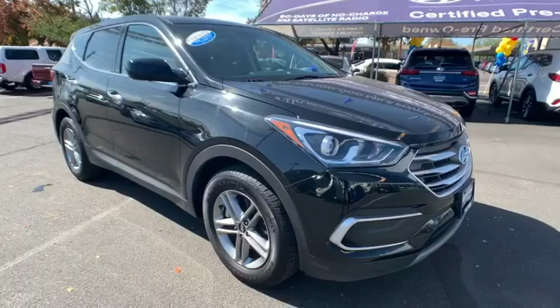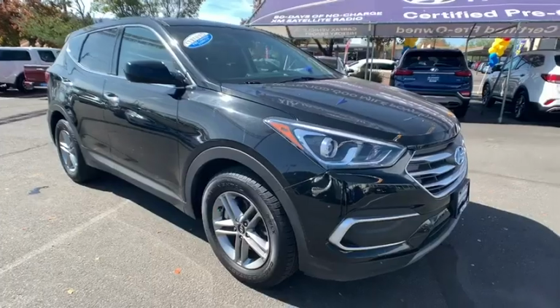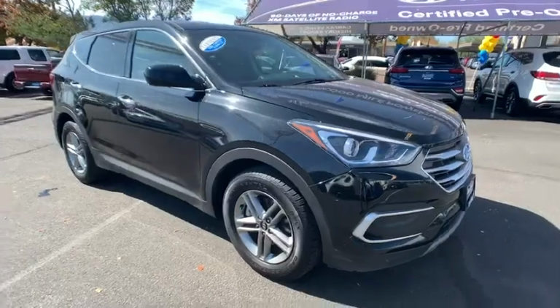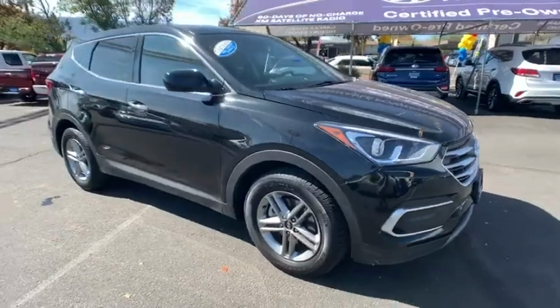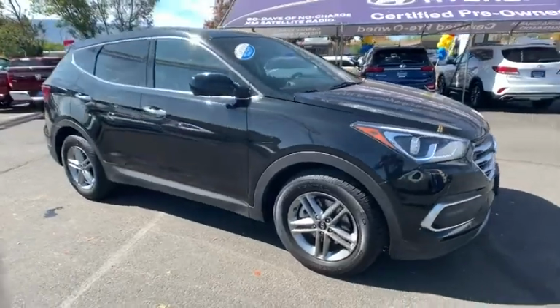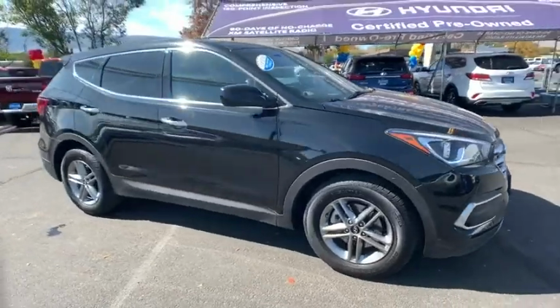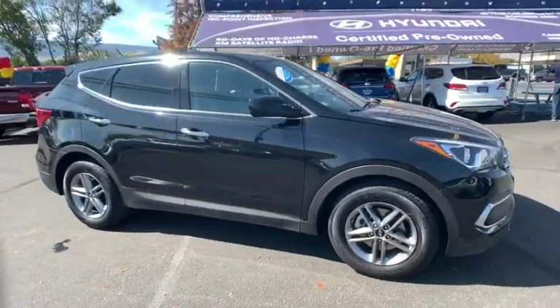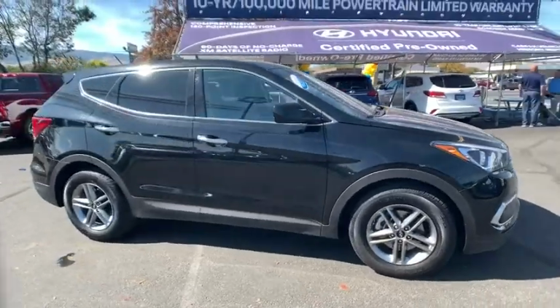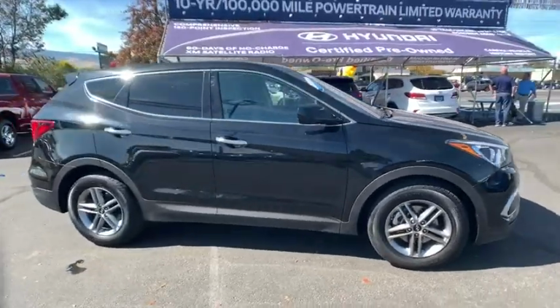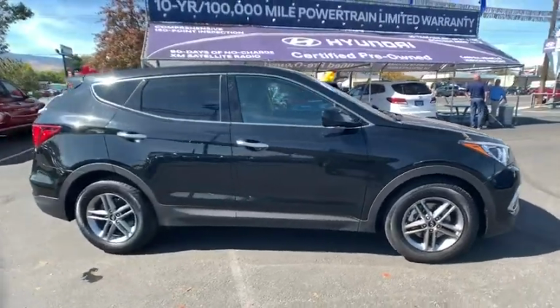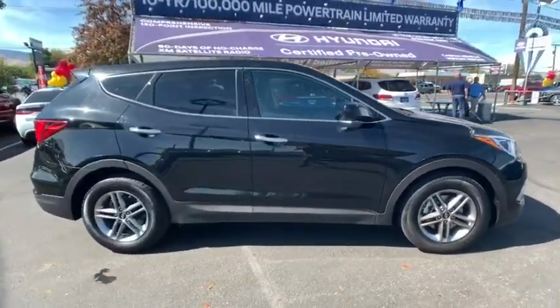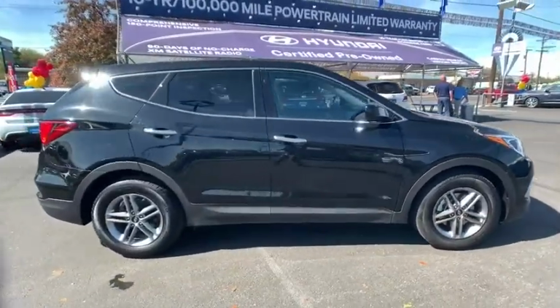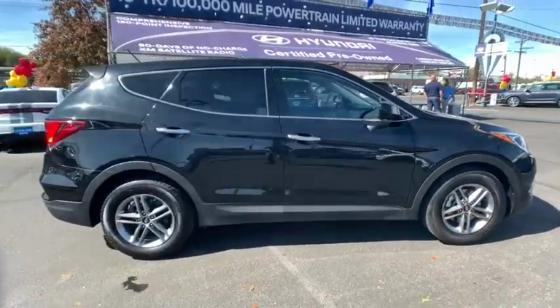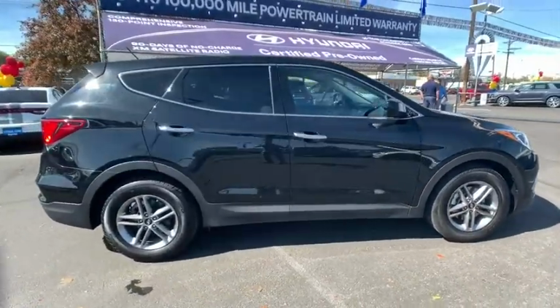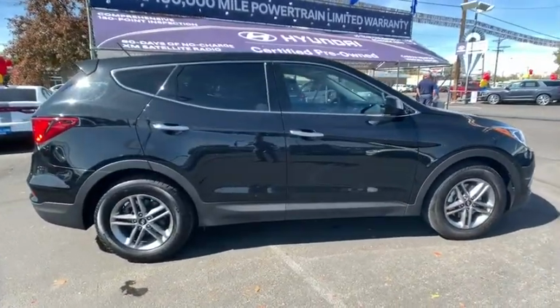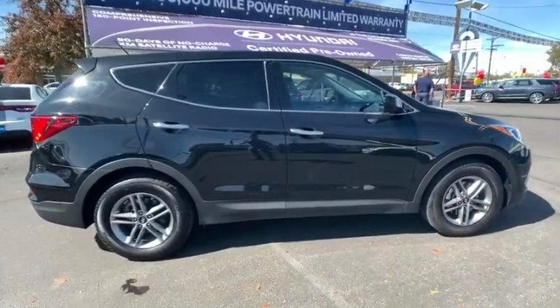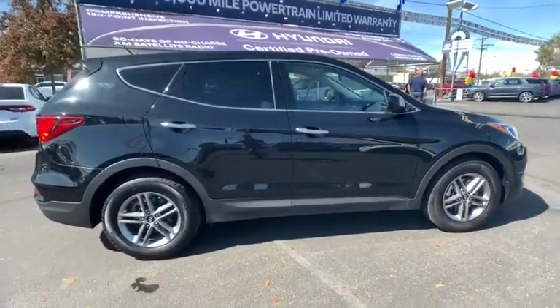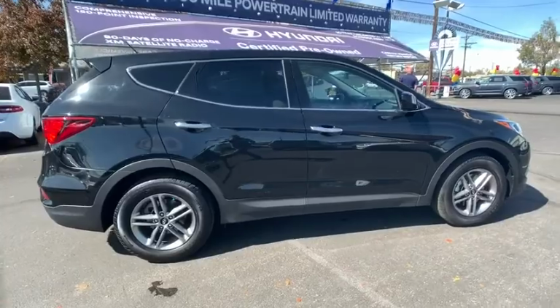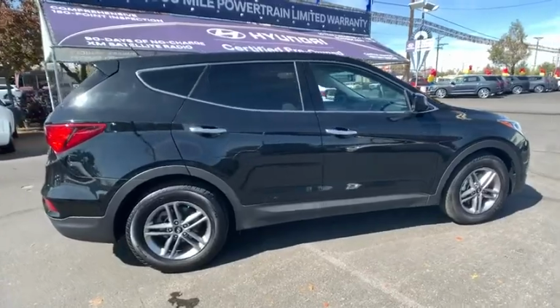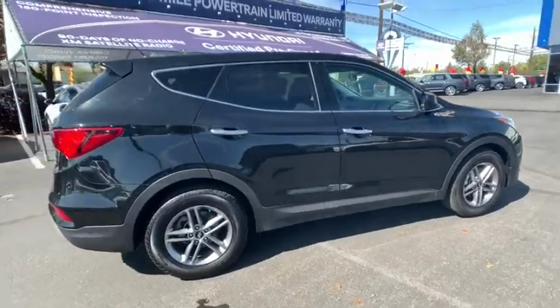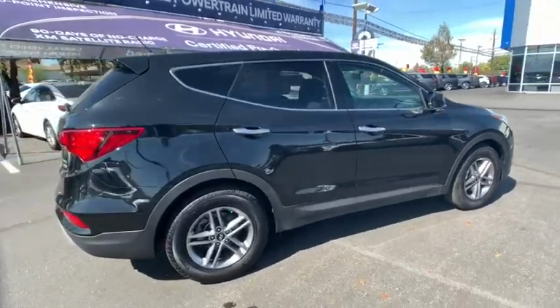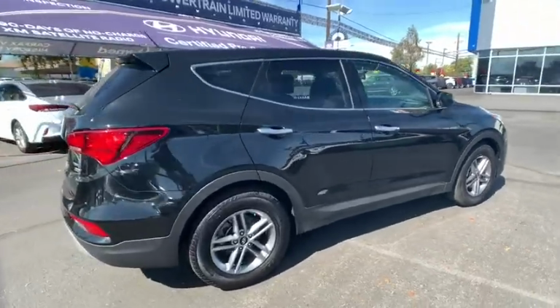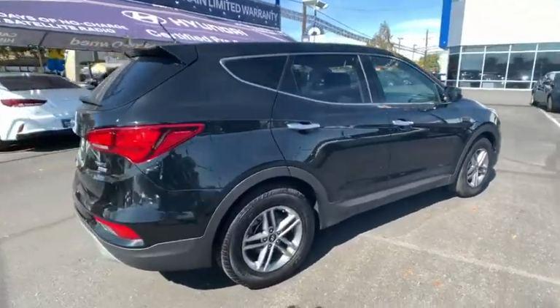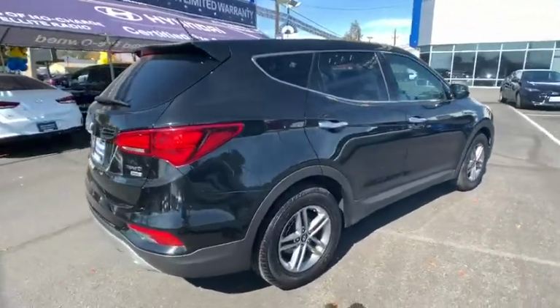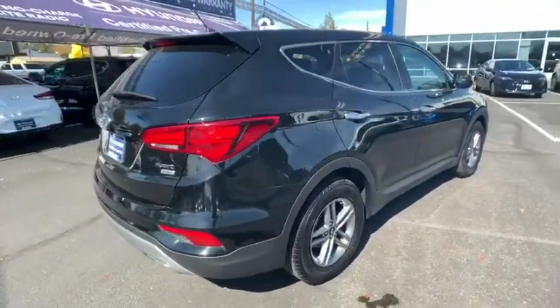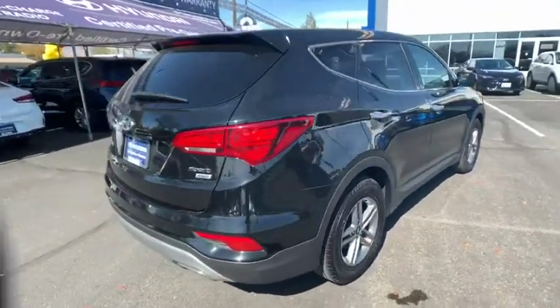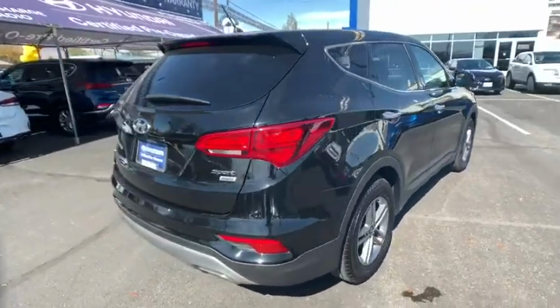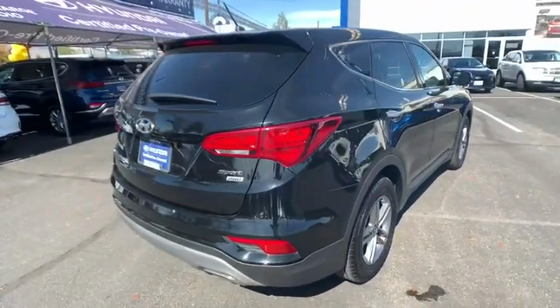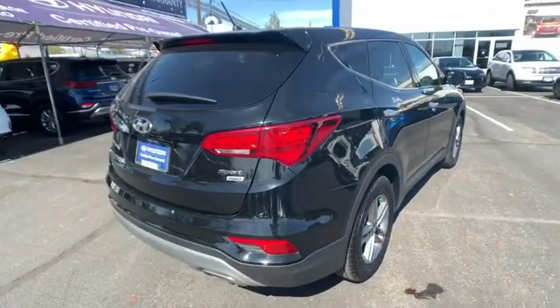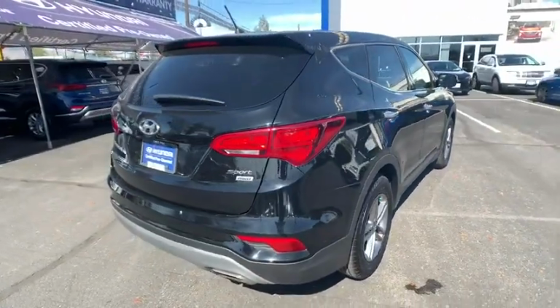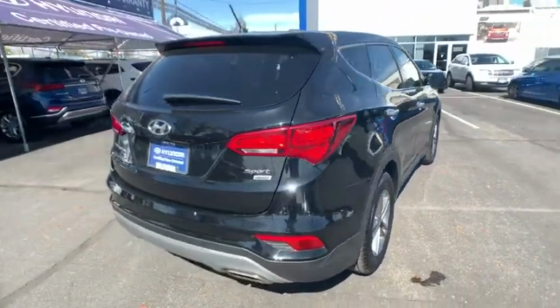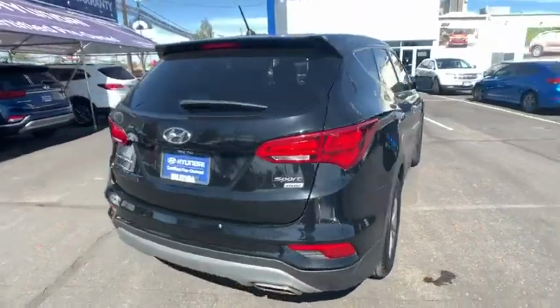Looking for the right vehicle? Check out the 2018 Hyundai Santa Fe. Style, quality, performance, value. Need we say more?